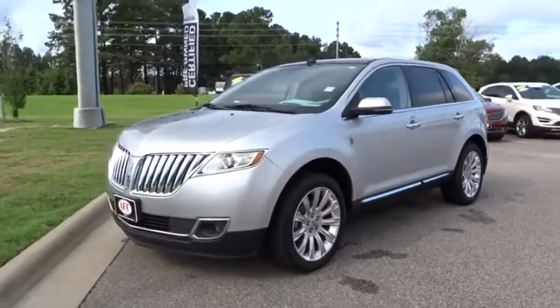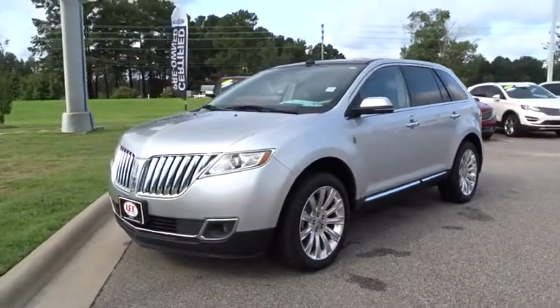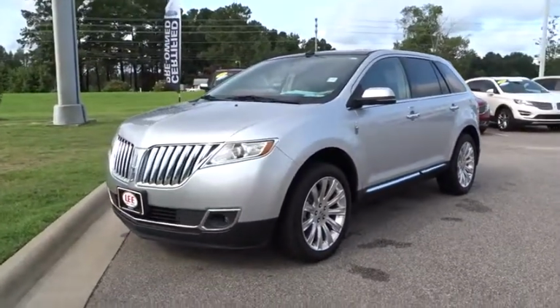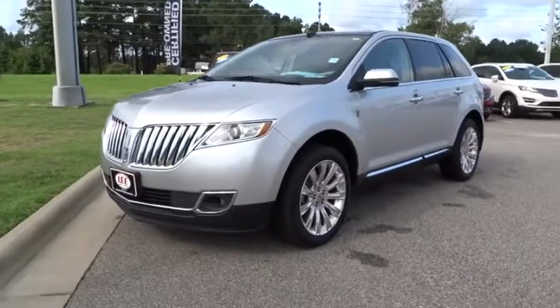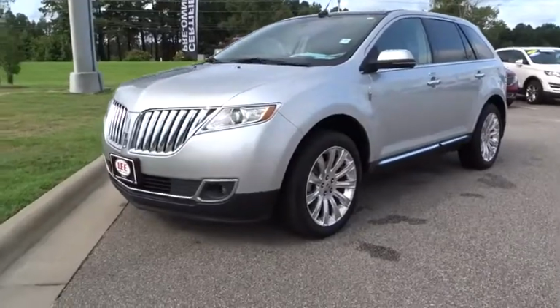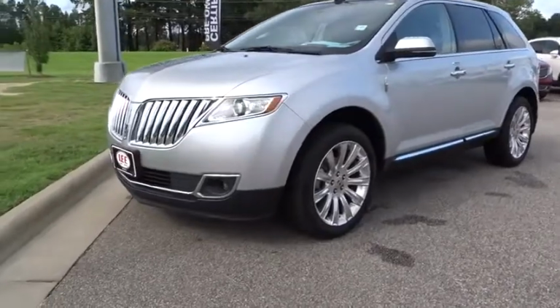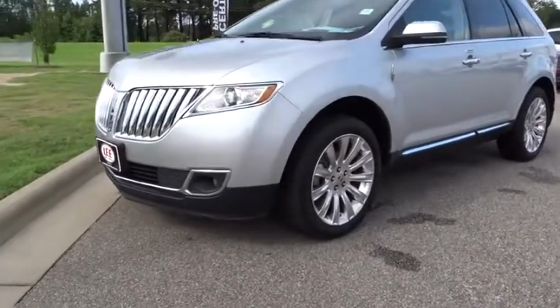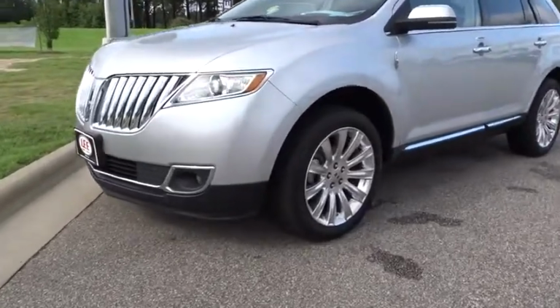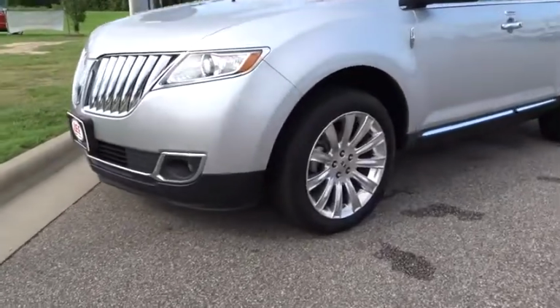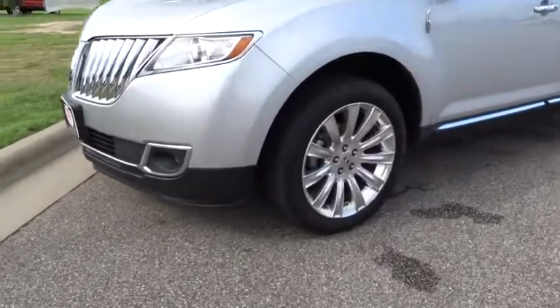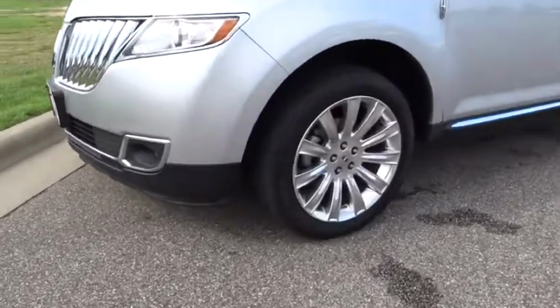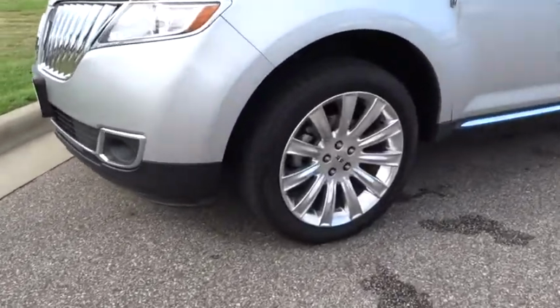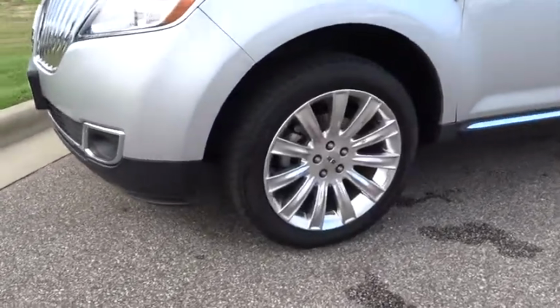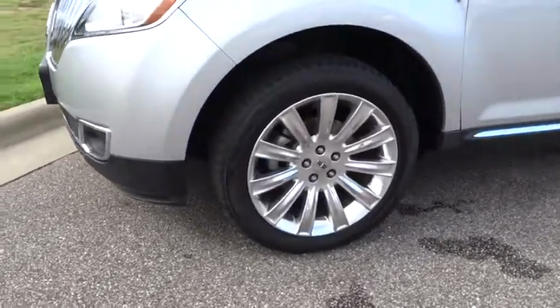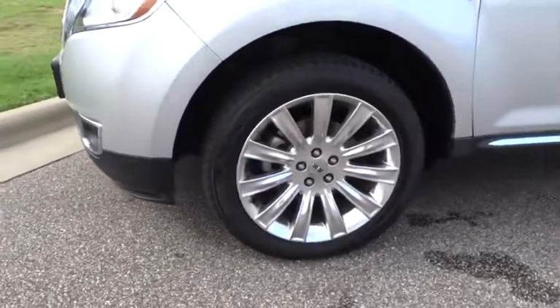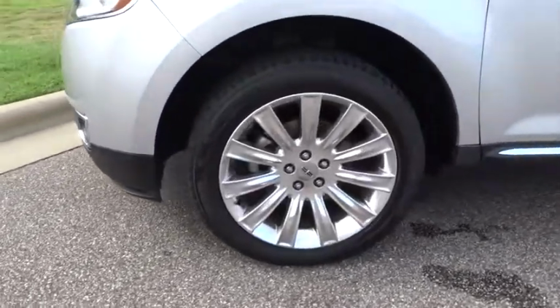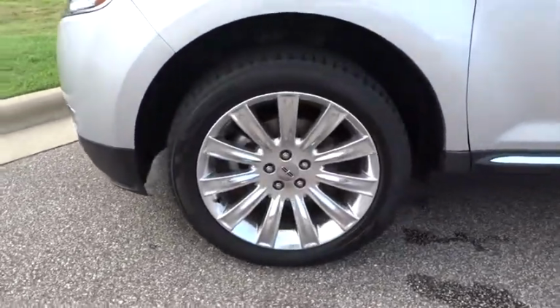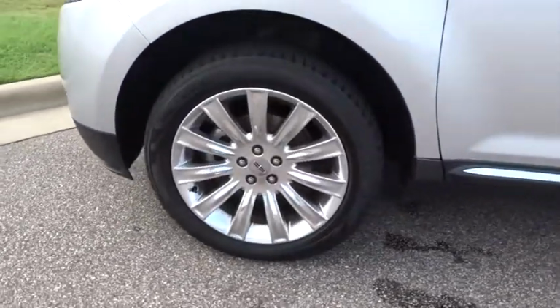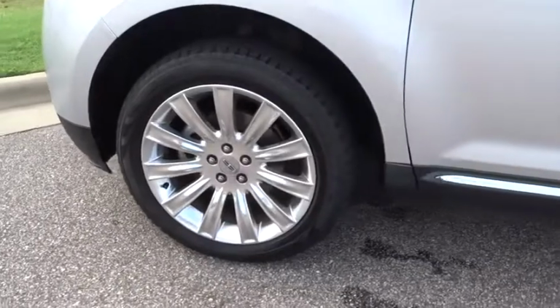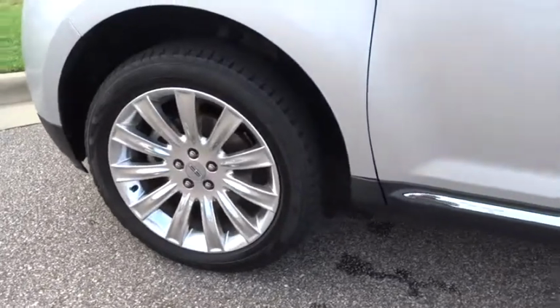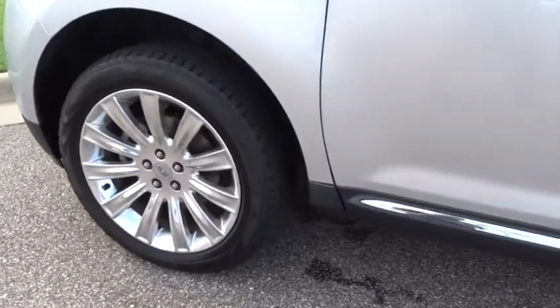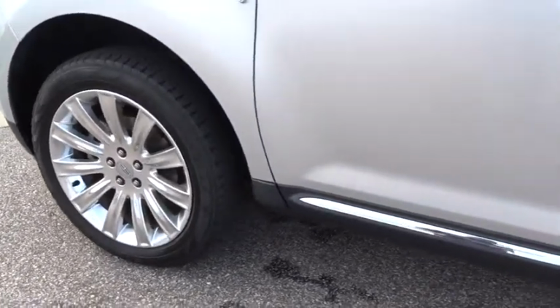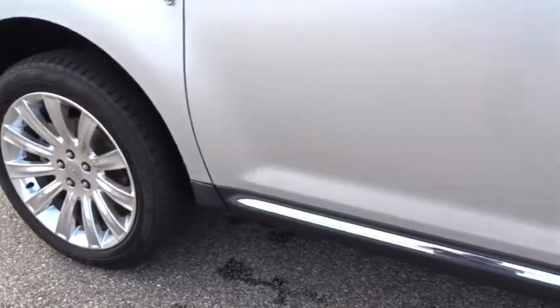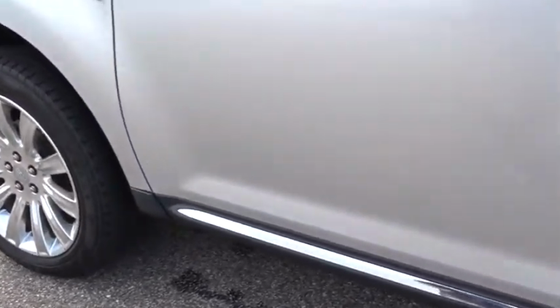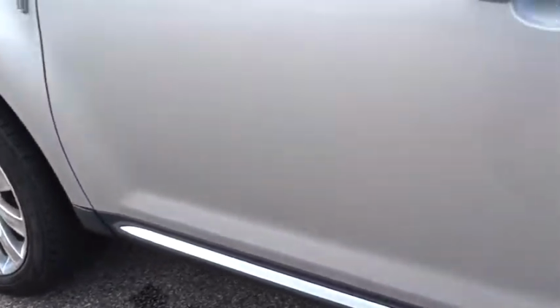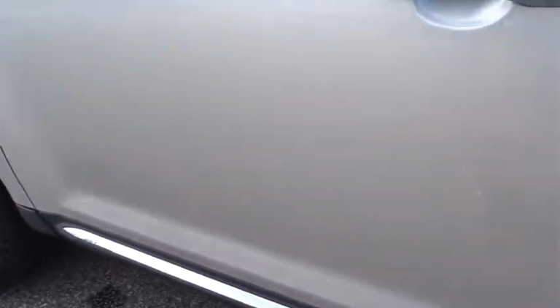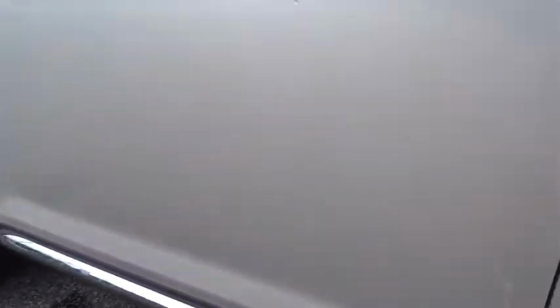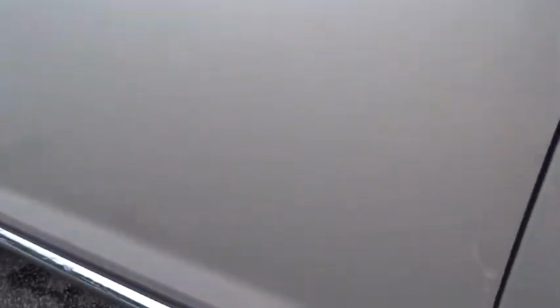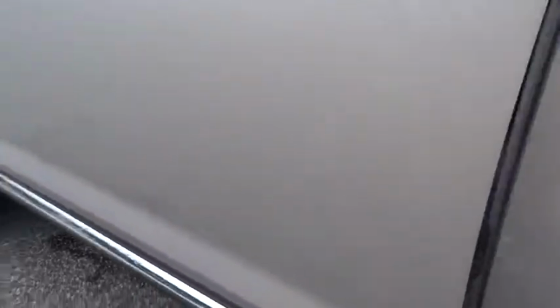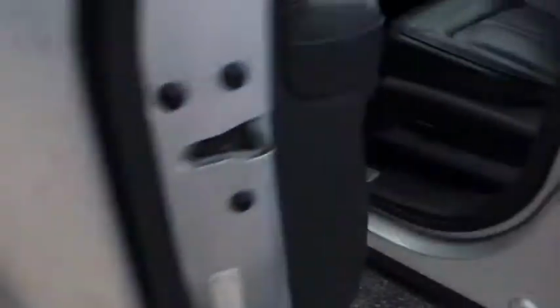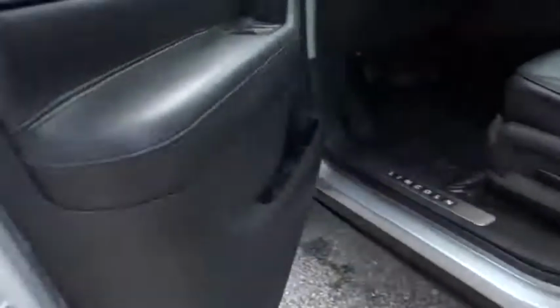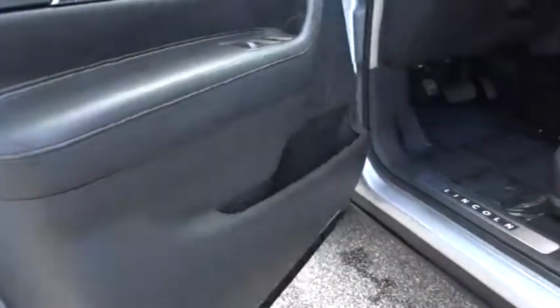Leather-wrapped steering wheel, Bluetooth, power steering, adjustable steering wheel, cruise control, auto dimming rear view mirror, keyless start, four-wheel disc brakes, aluminum wheels, floor mats.